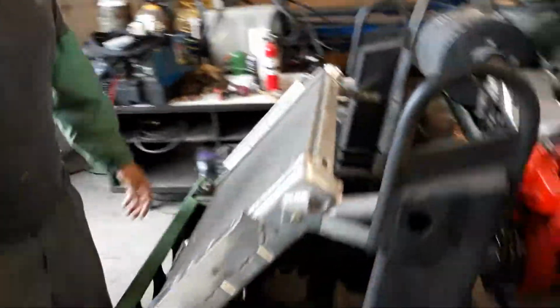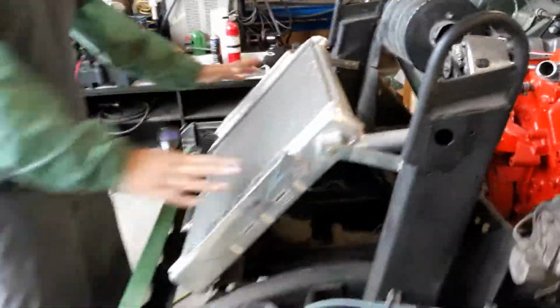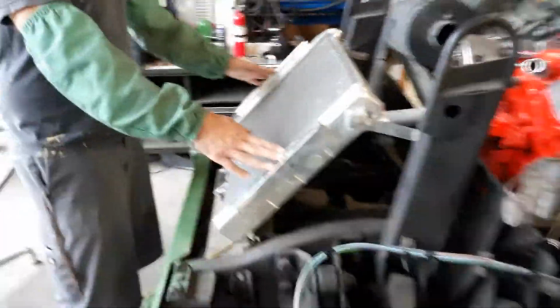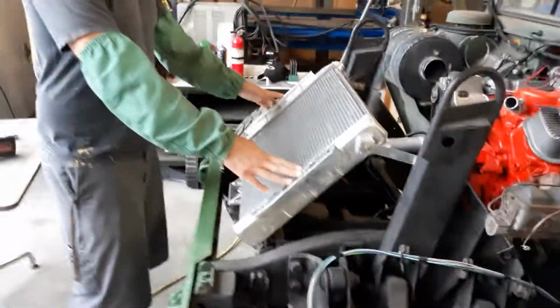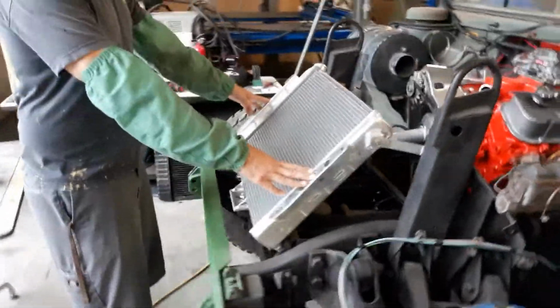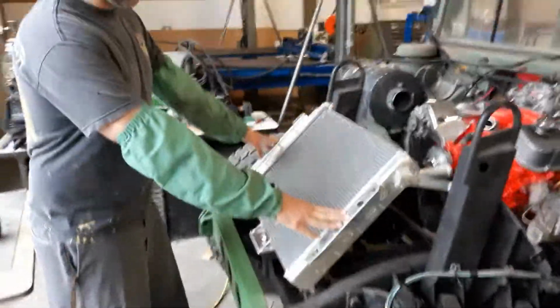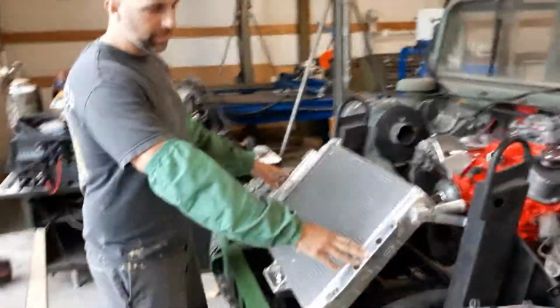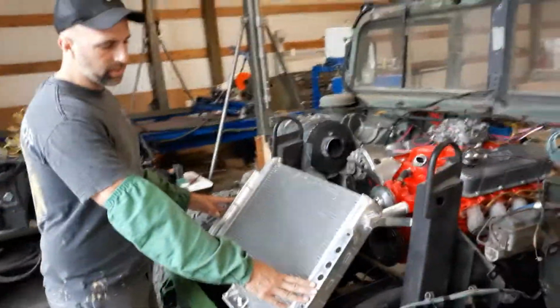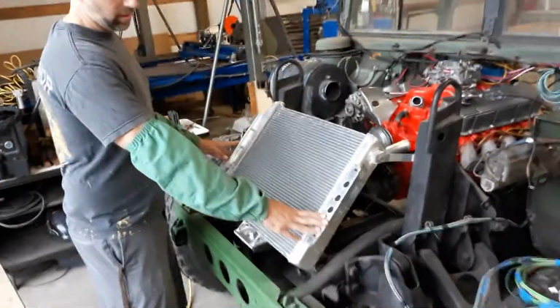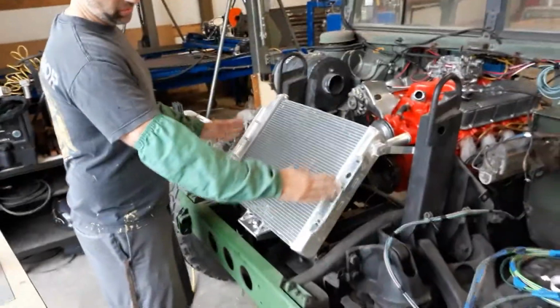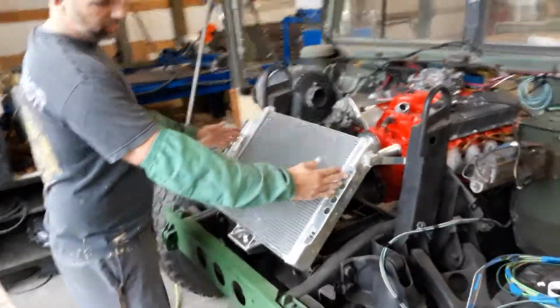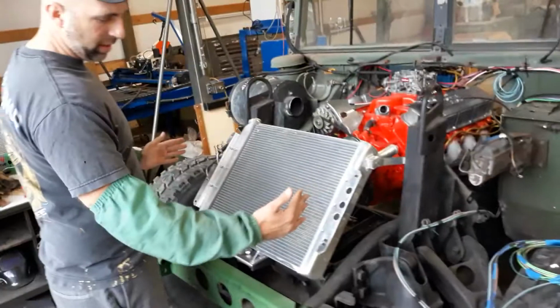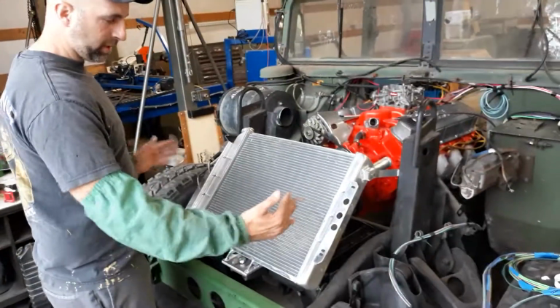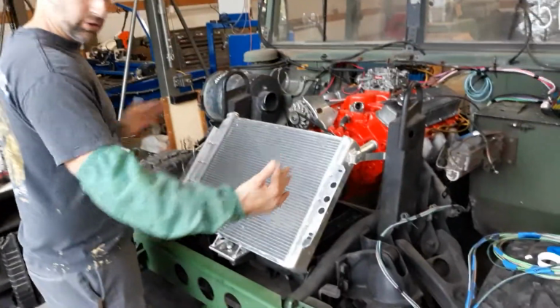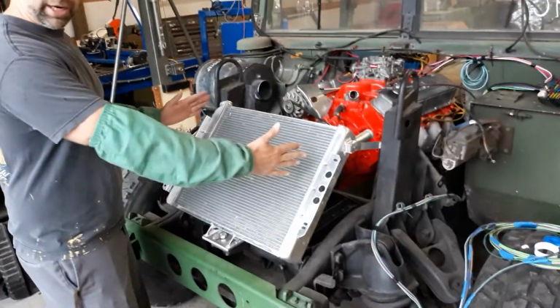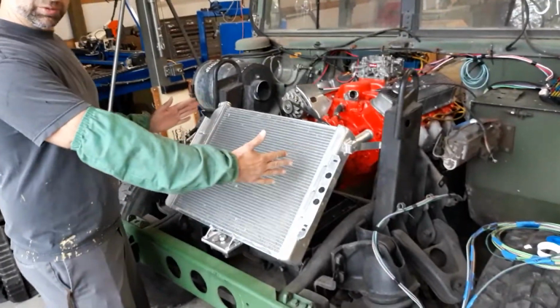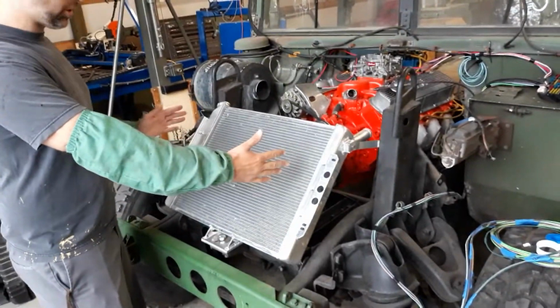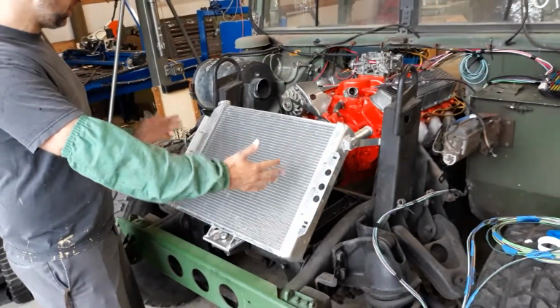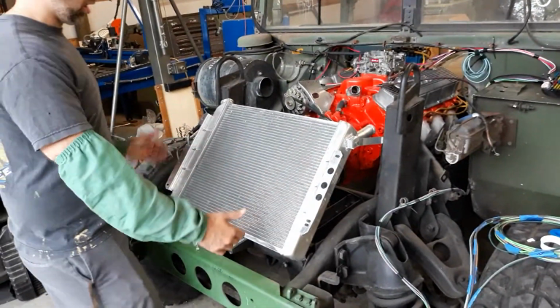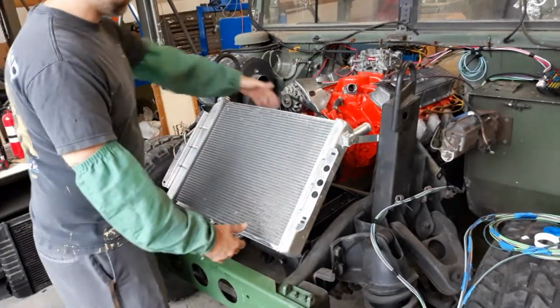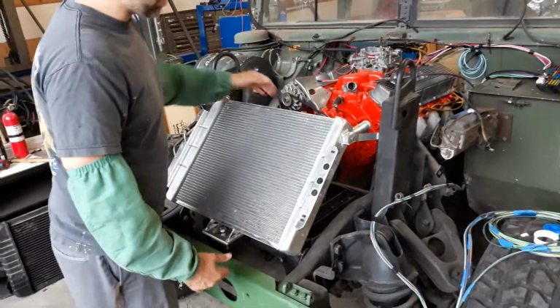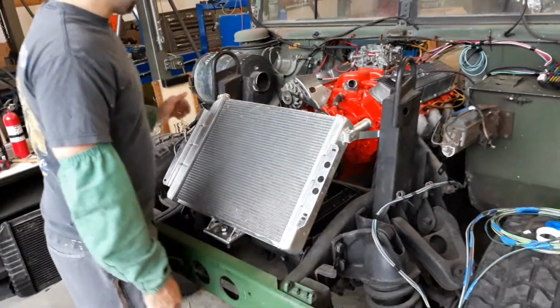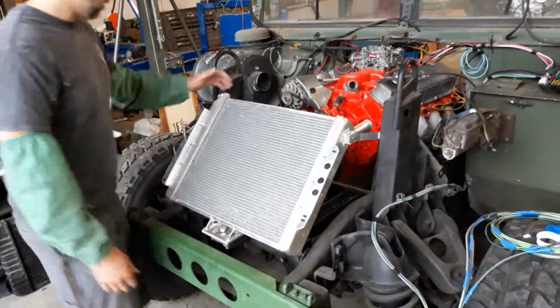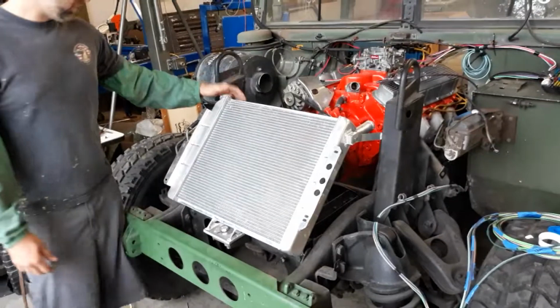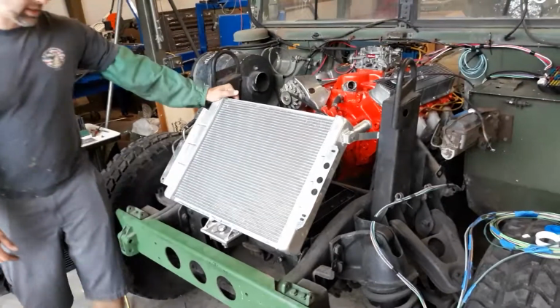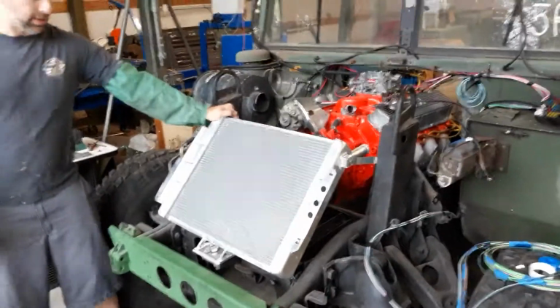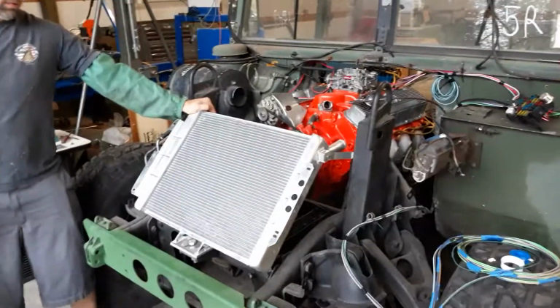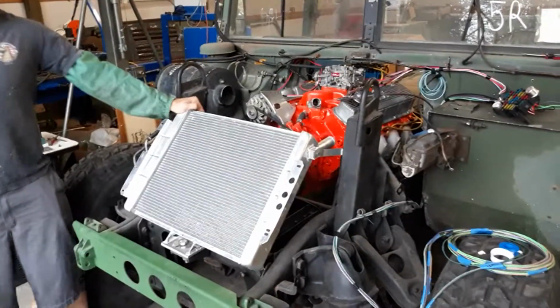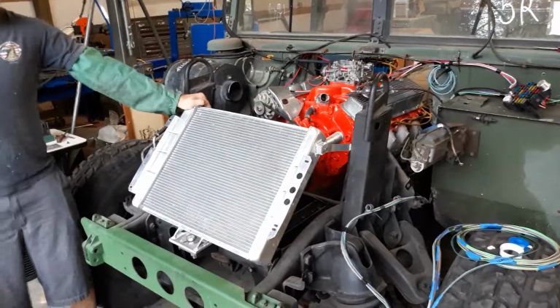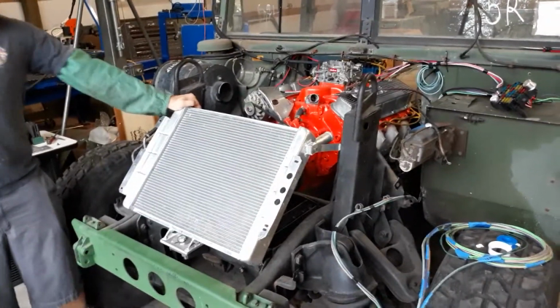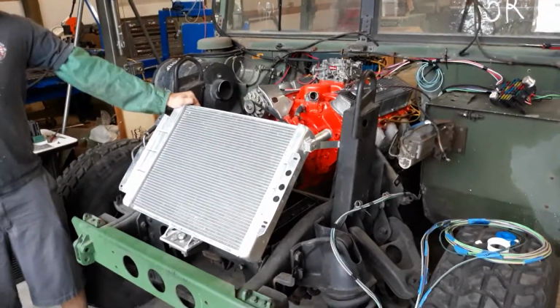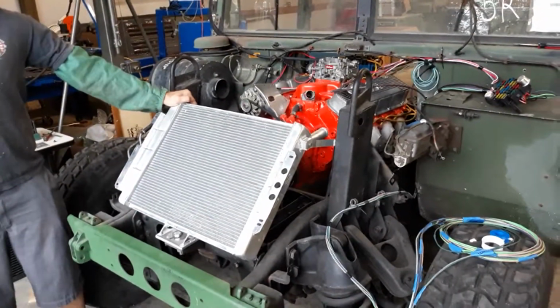We left these on here — these are the original mounts. We're either going to put a shroud up to kind of direct the air in once we put the hood on, and then a fan on the back. But you can see it's just with some straps like that, it's really rigid.